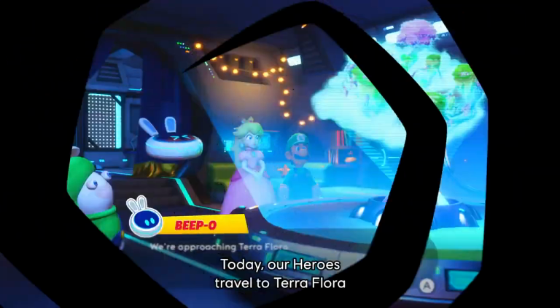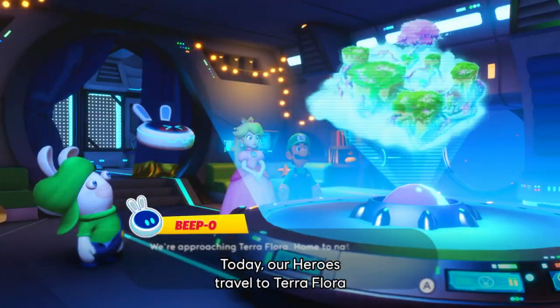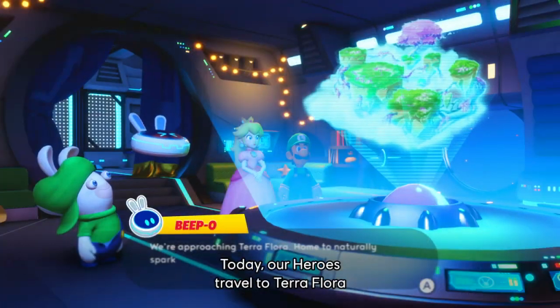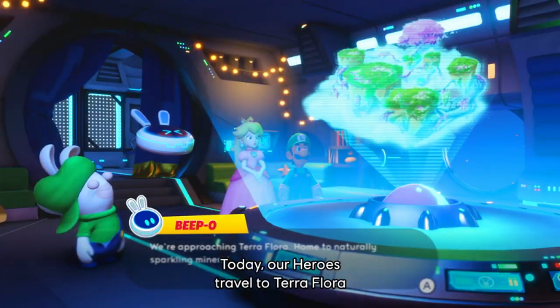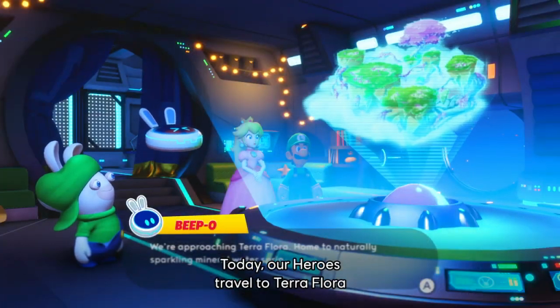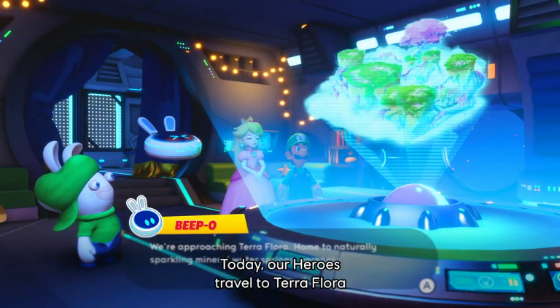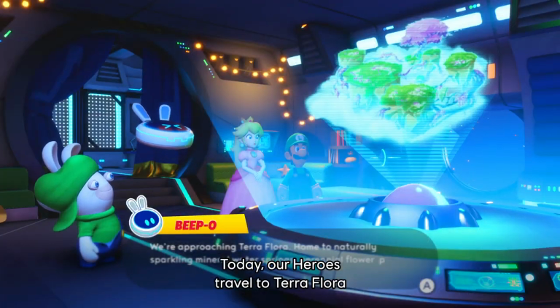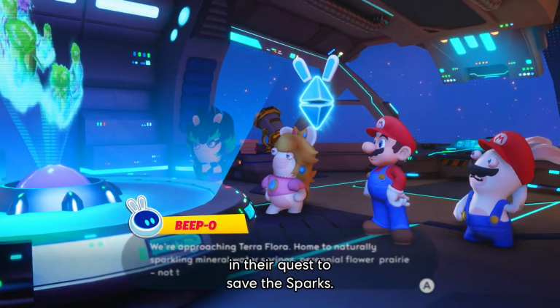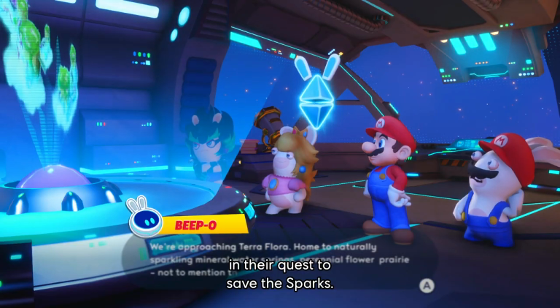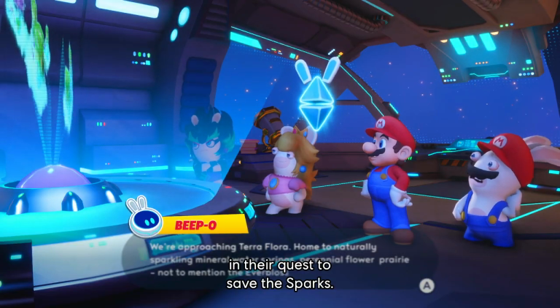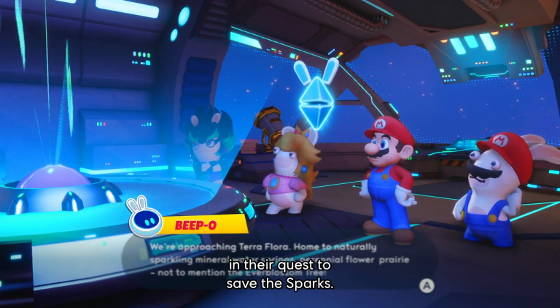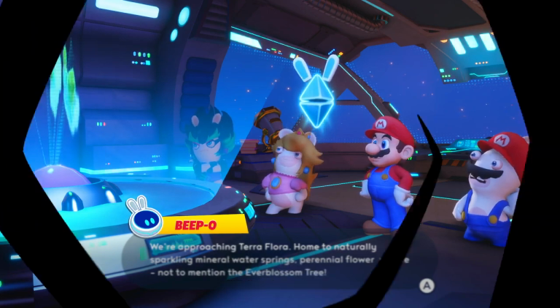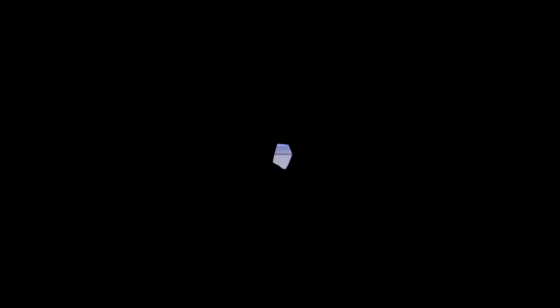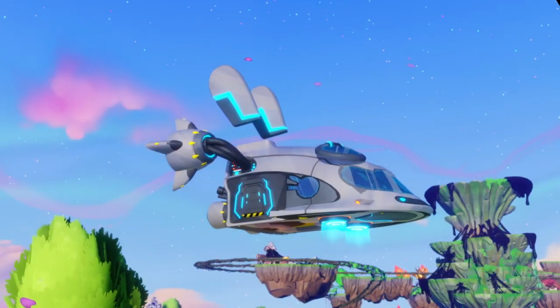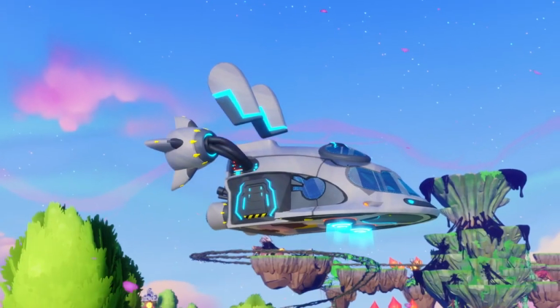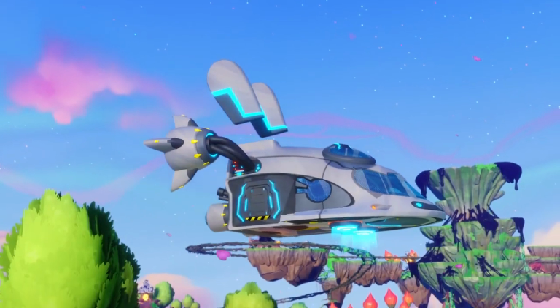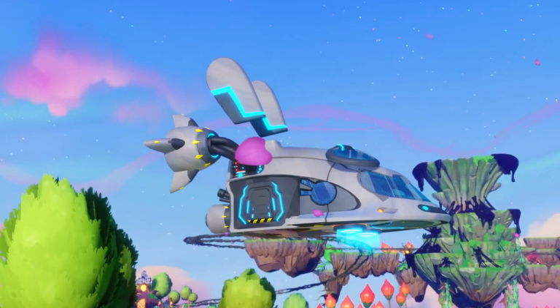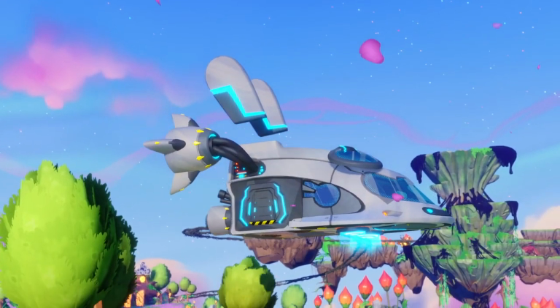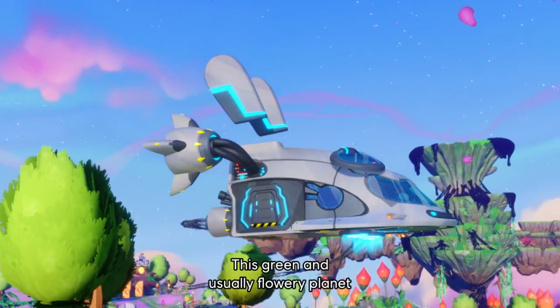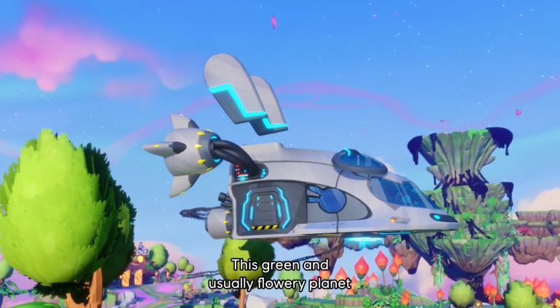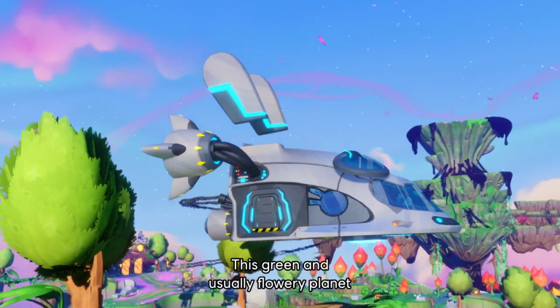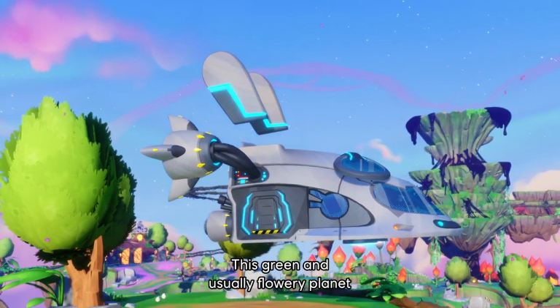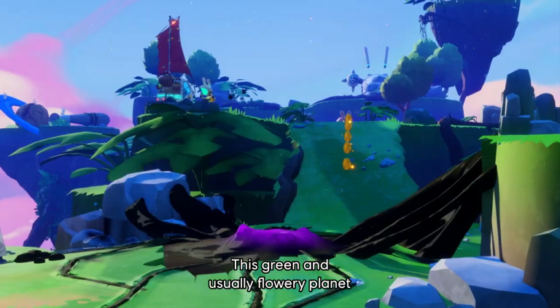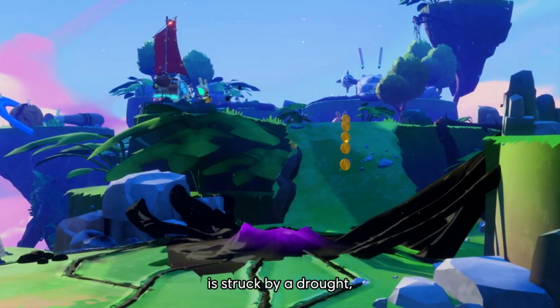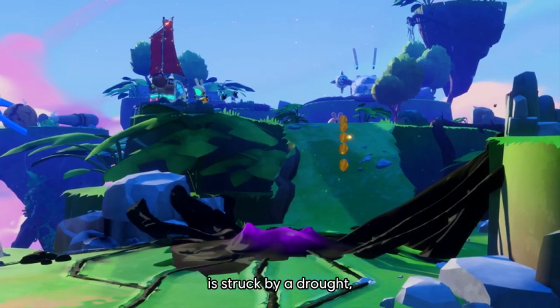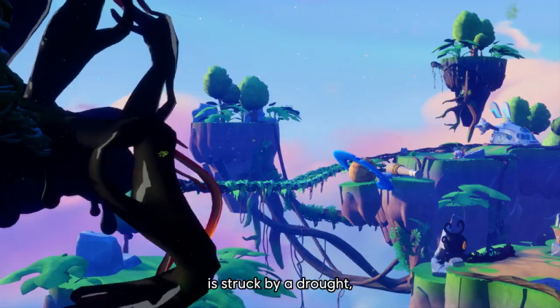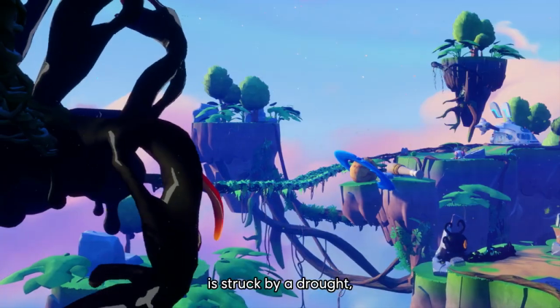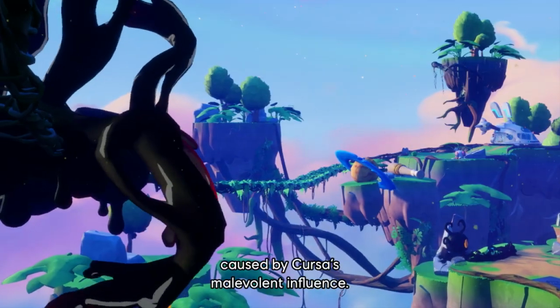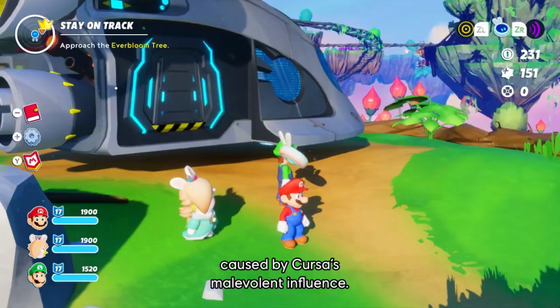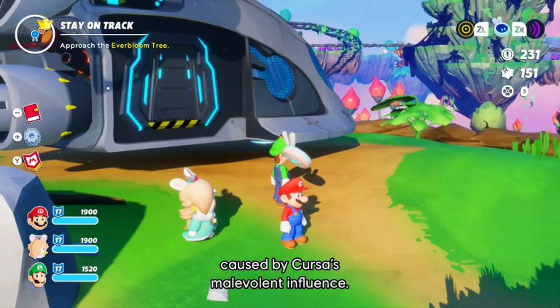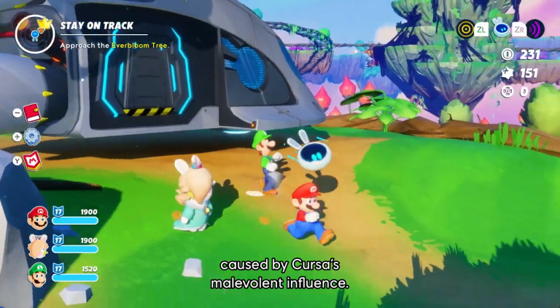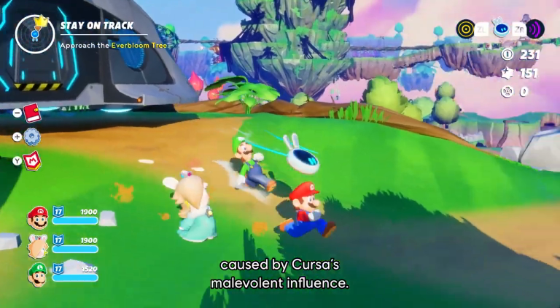Today, our heroes travel to Terra Flora in their quest to save the Sparks. This green and usually flowery planet is struck by a drought, caused by Cursa's malevolent influence.